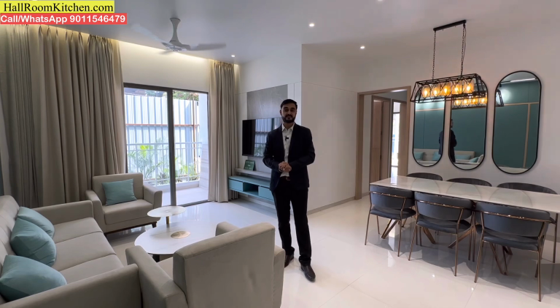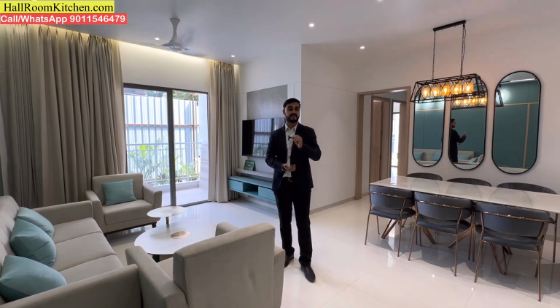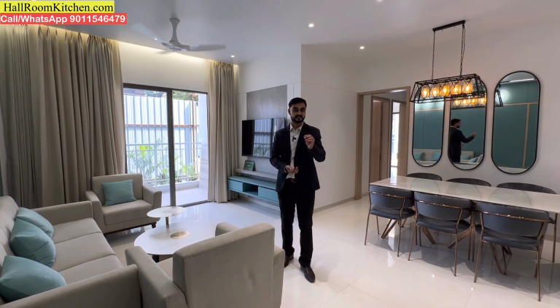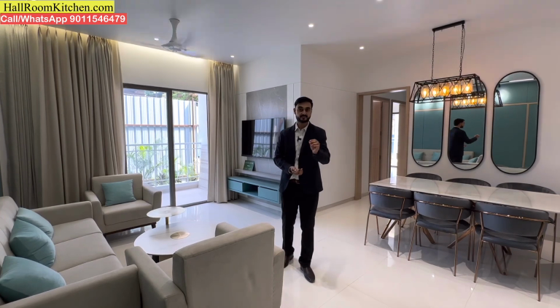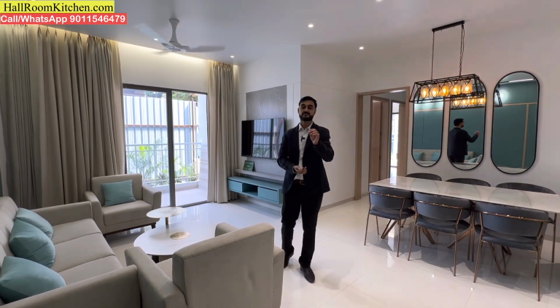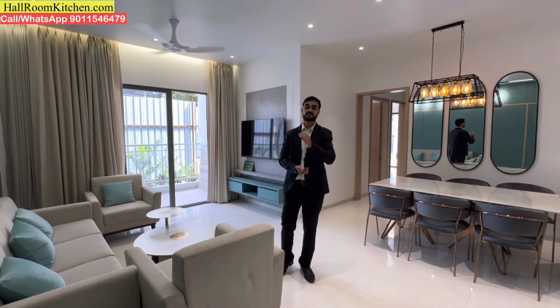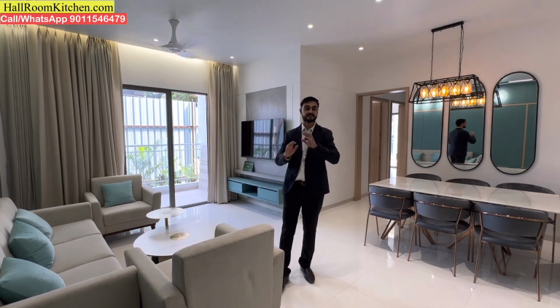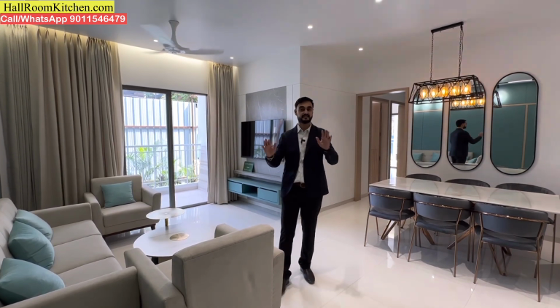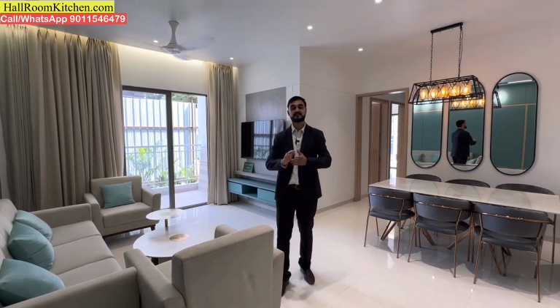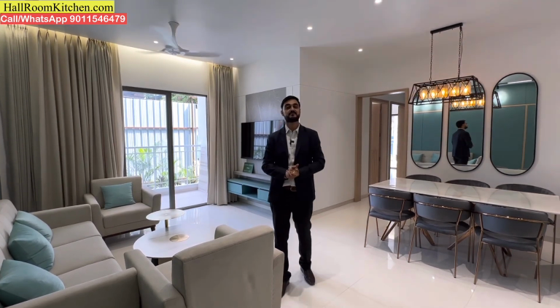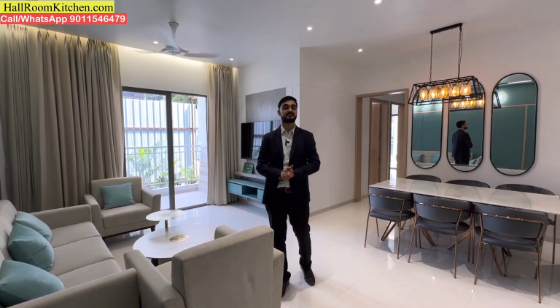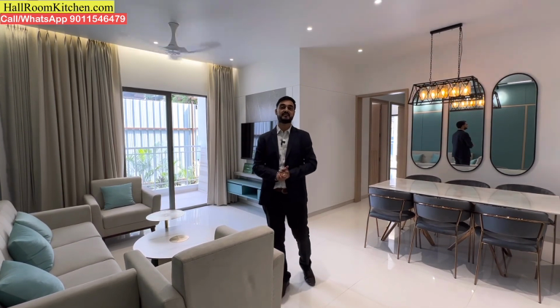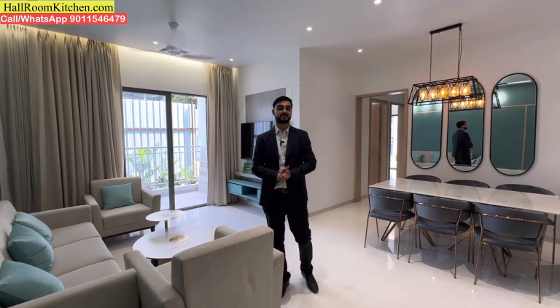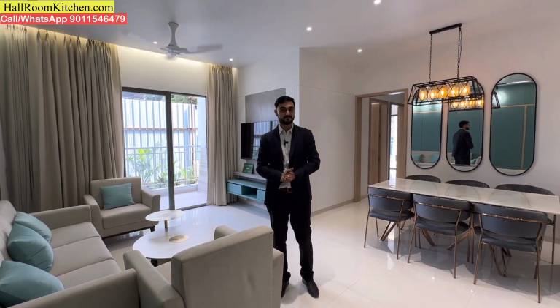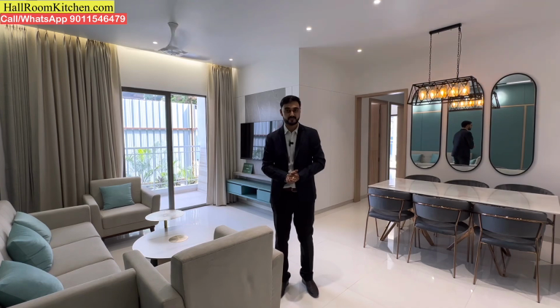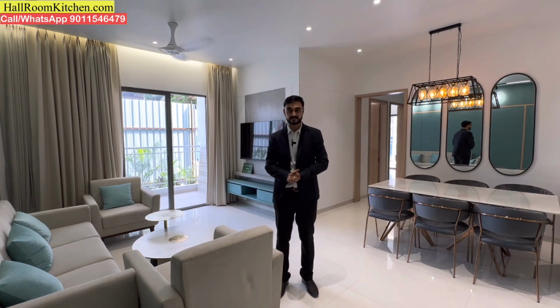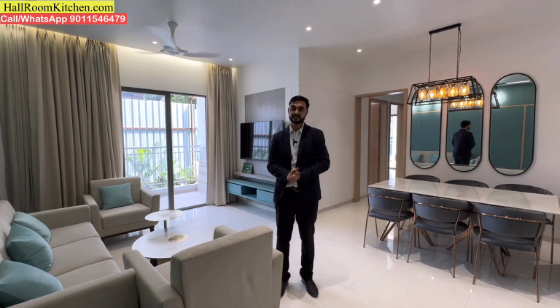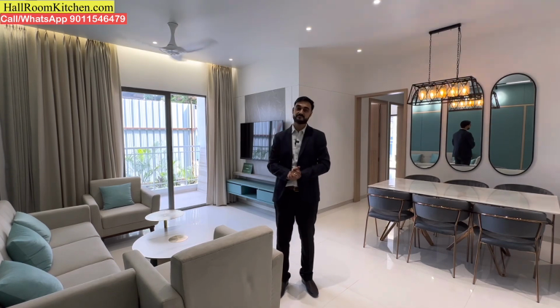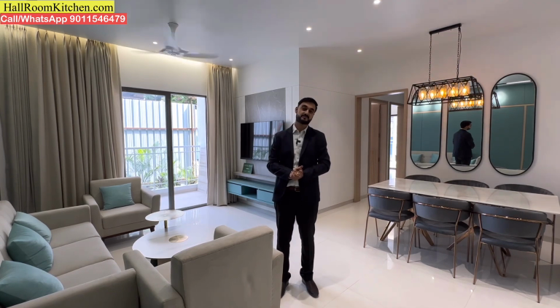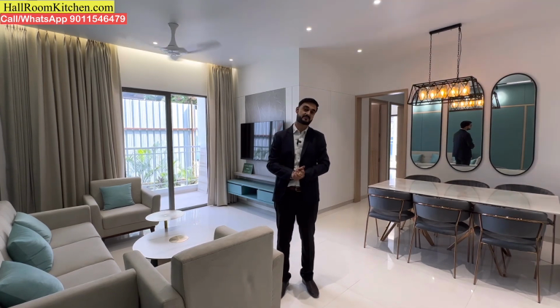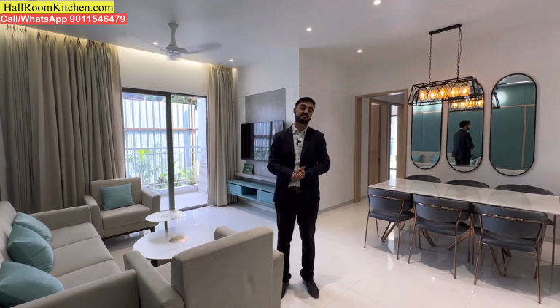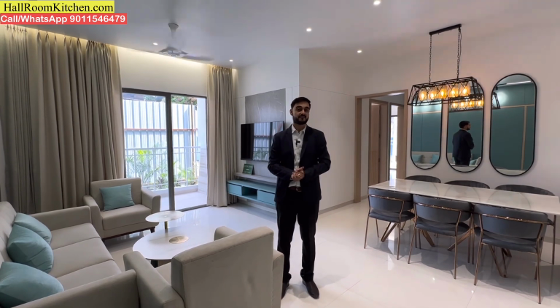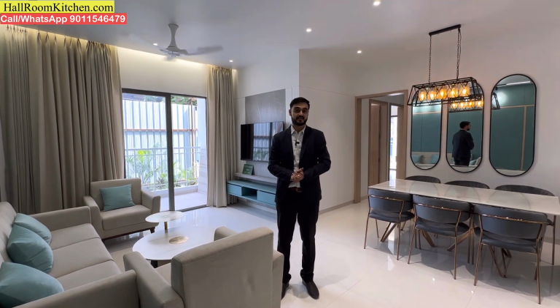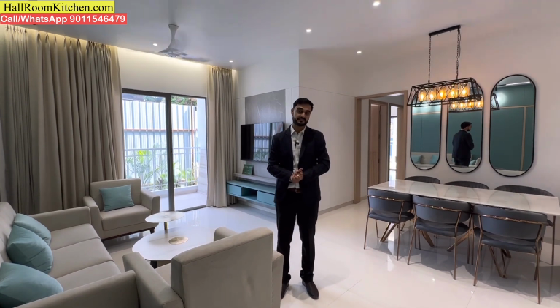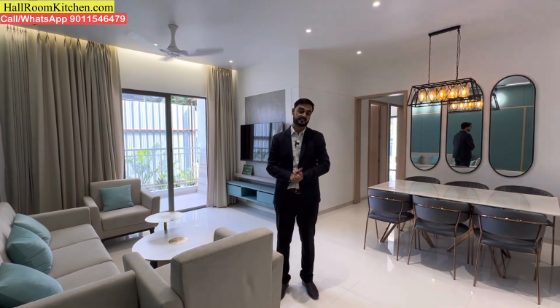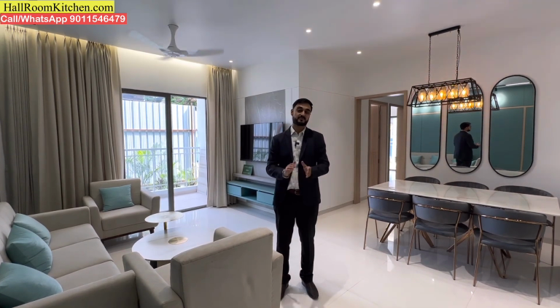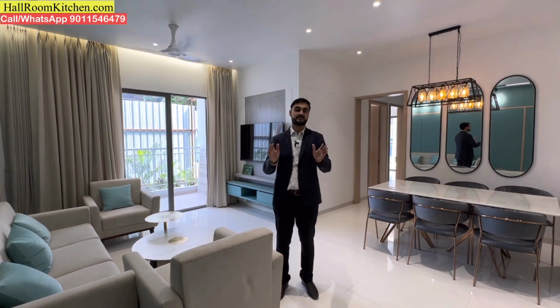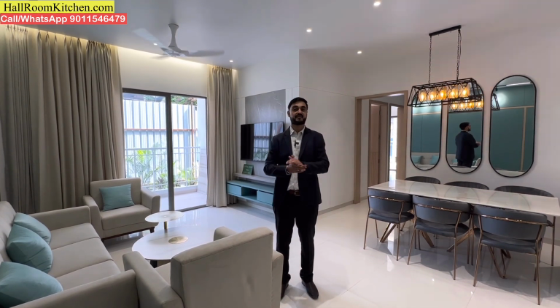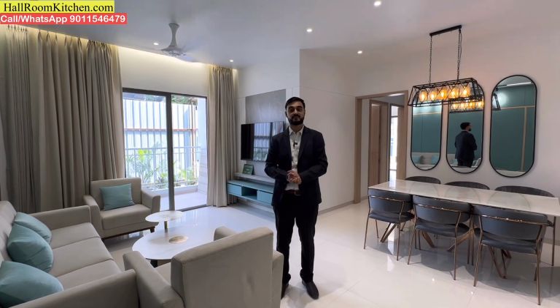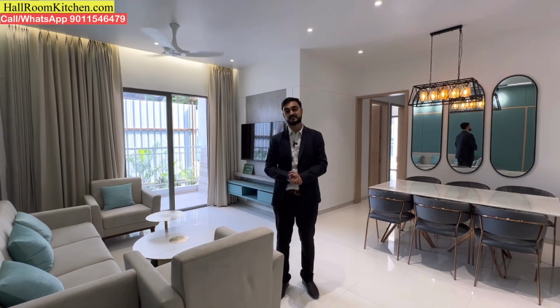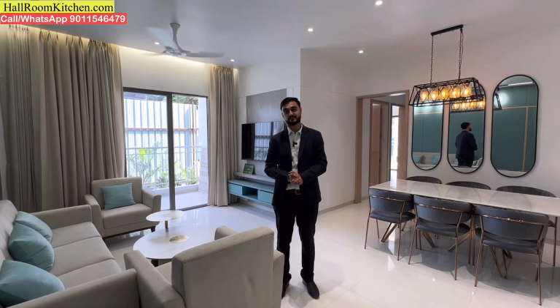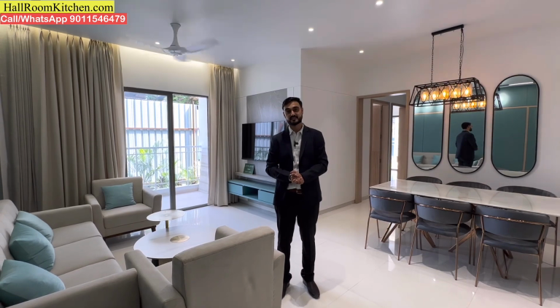Let's talk about amenities. In this particular project, there are all amenities including a swimming pool, kids play area, gym, multipurpose court, and hall areas.